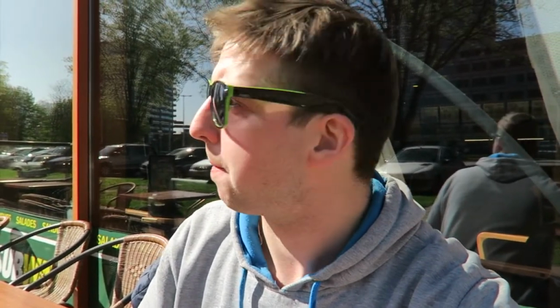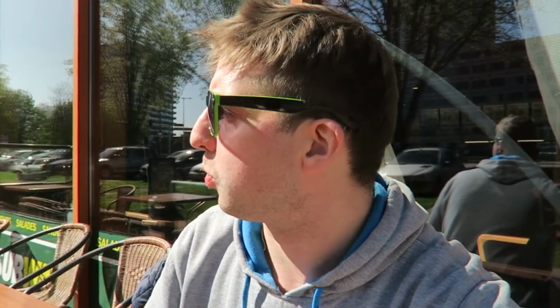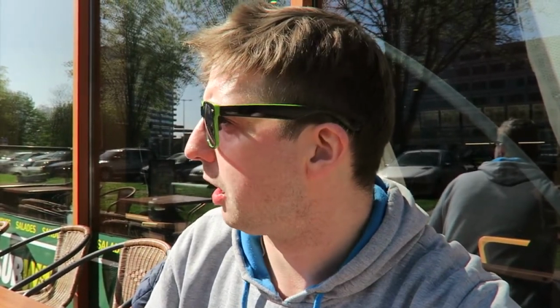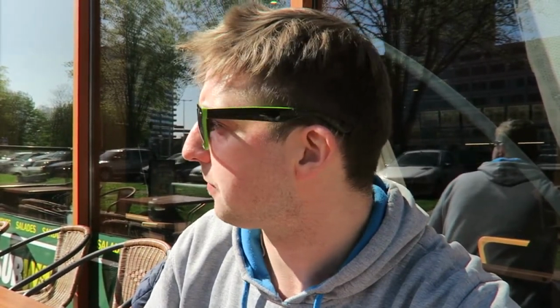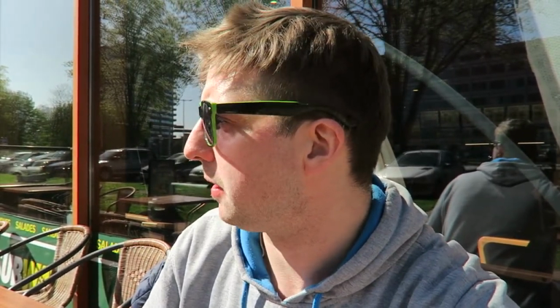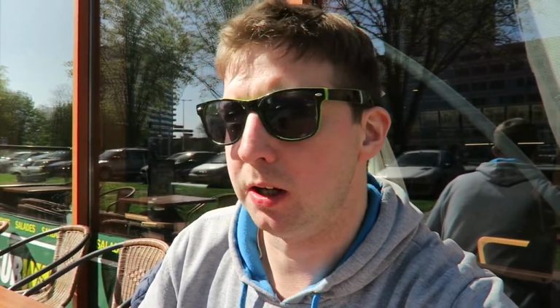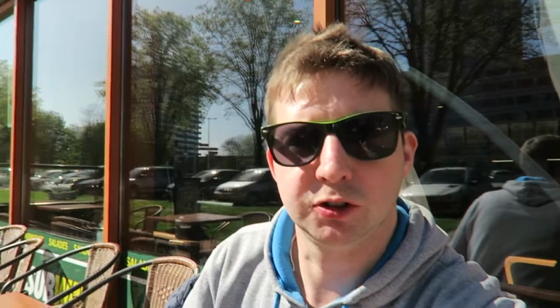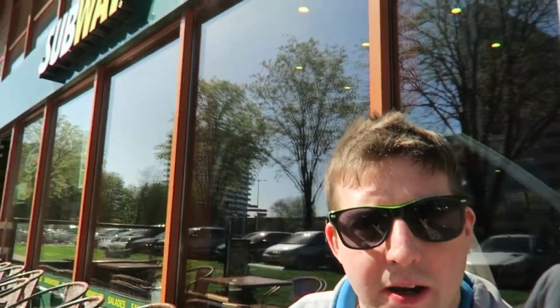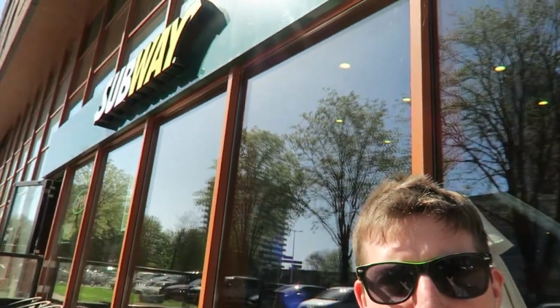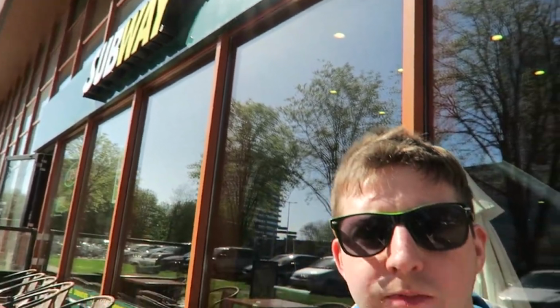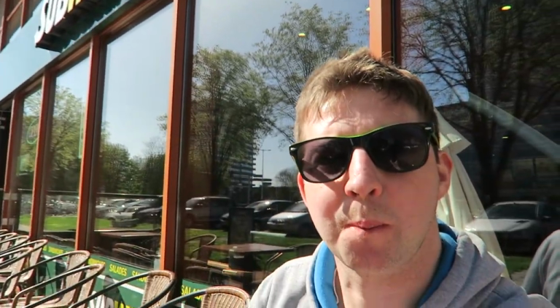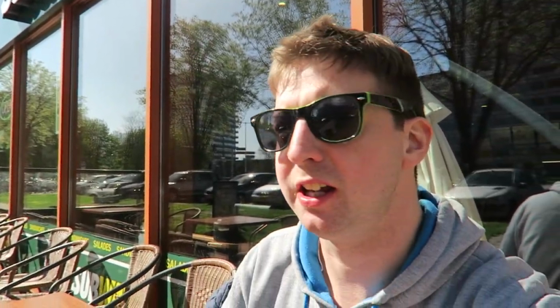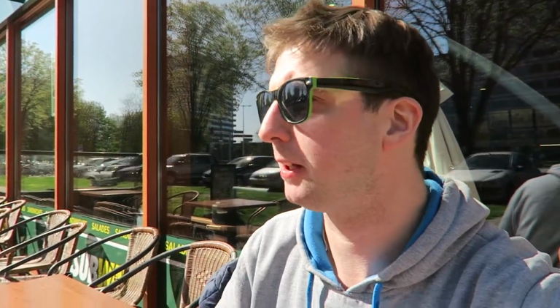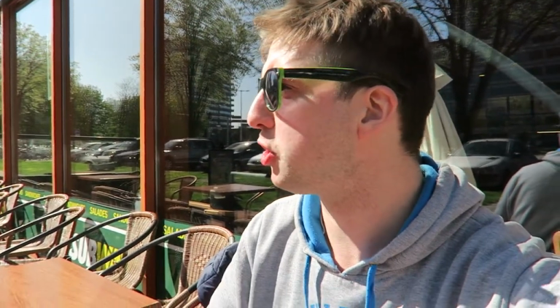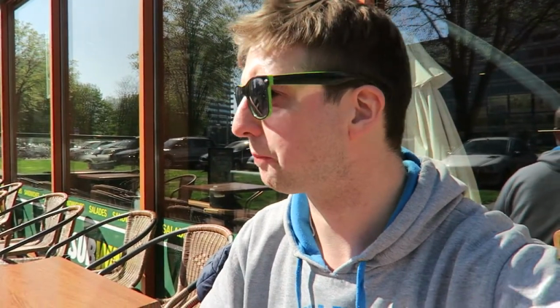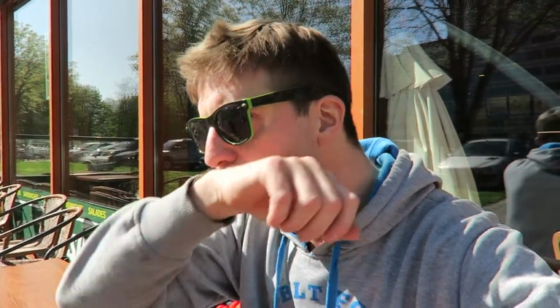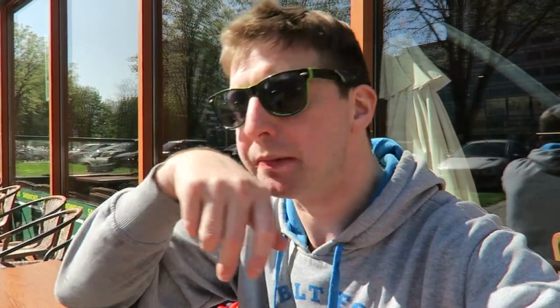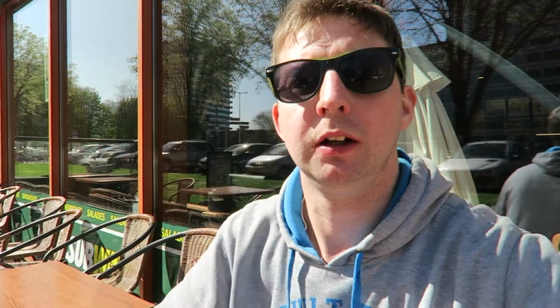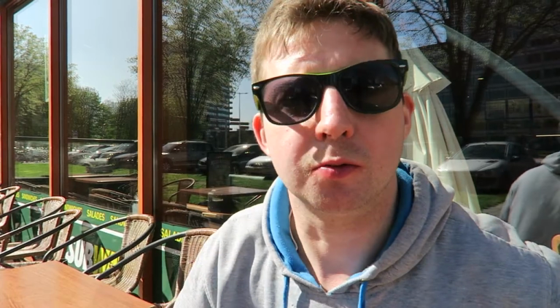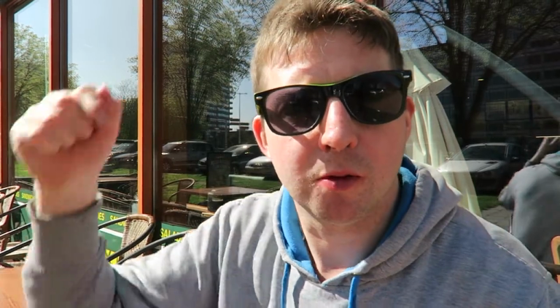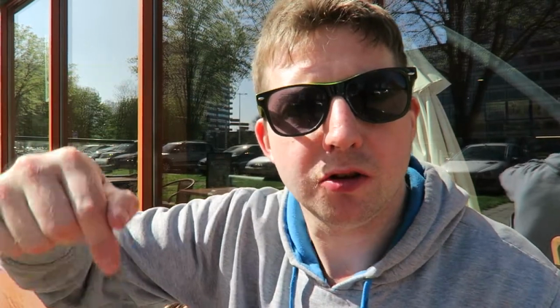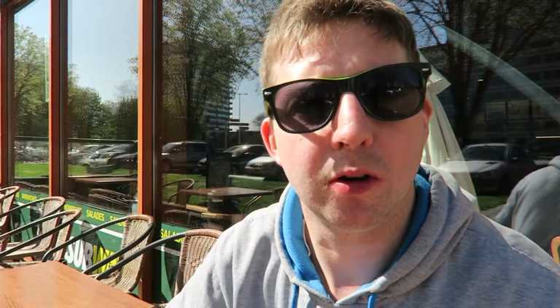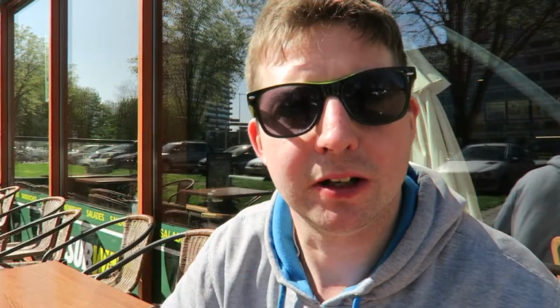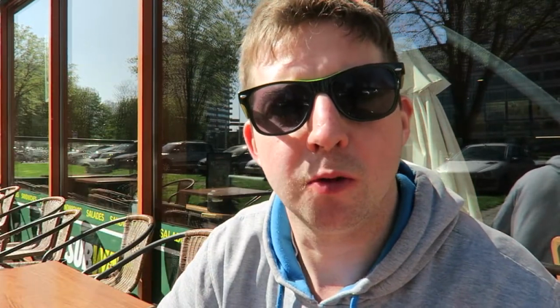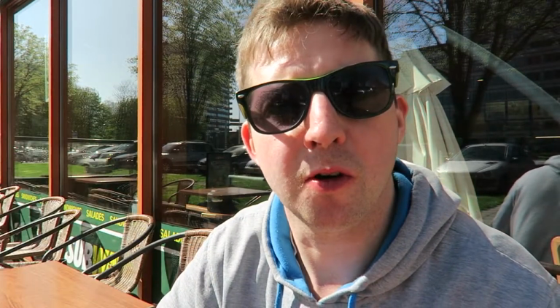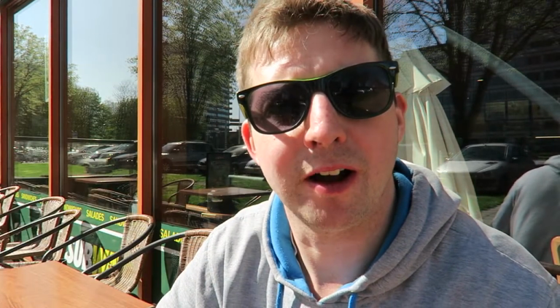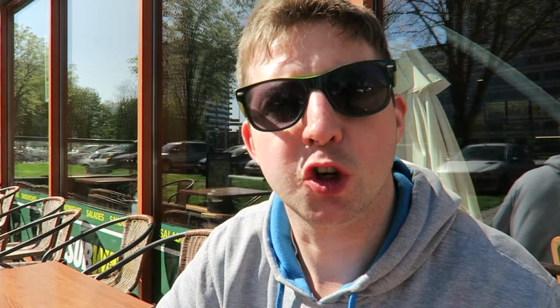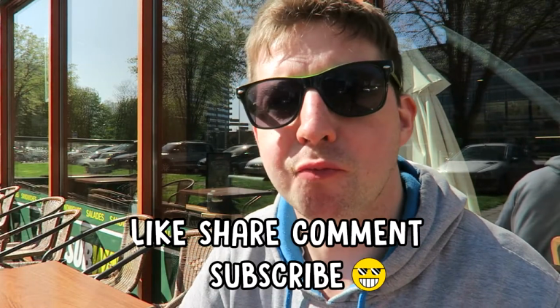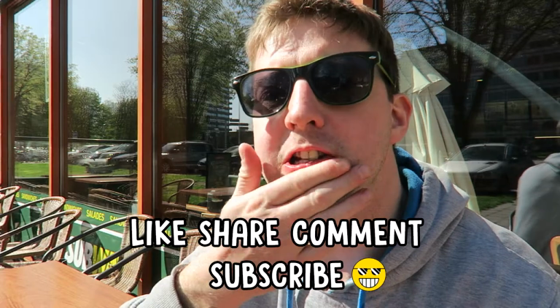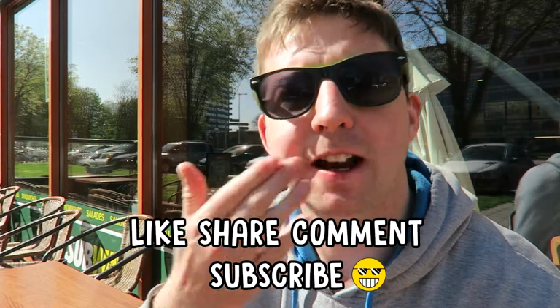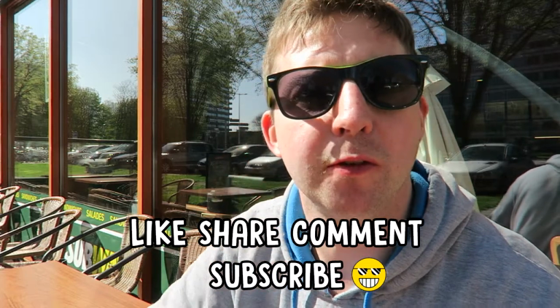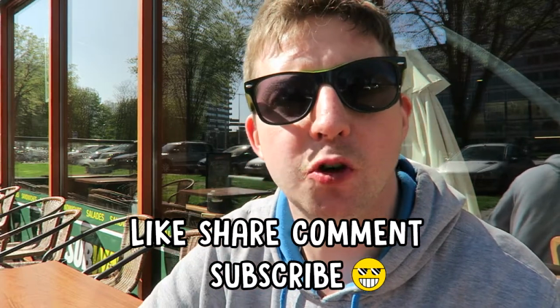Thanks for watching, guys. This has been a Subway food review here in the Netherlands. Subscribe for more videos if you want to watch me do more food reviews from around the country. I'll catch you on another review in the future.